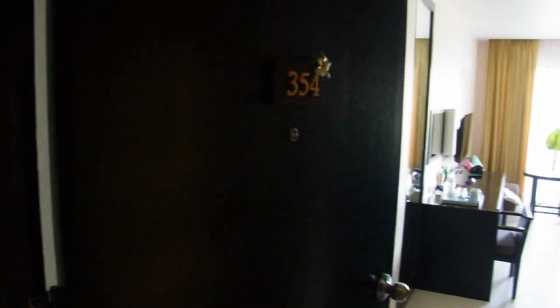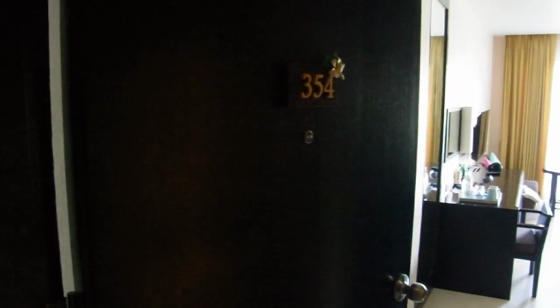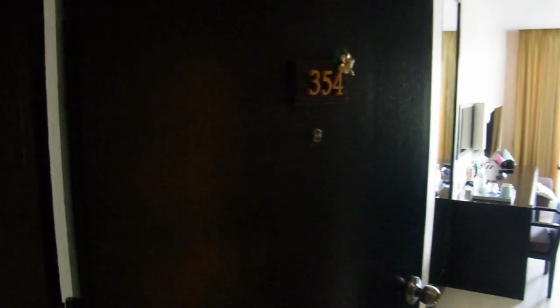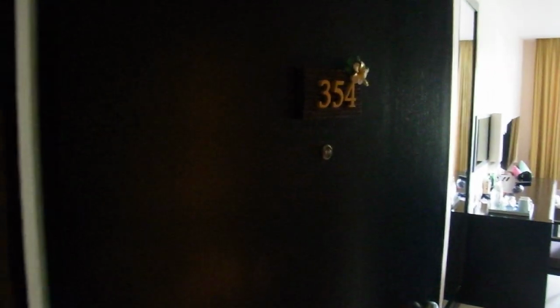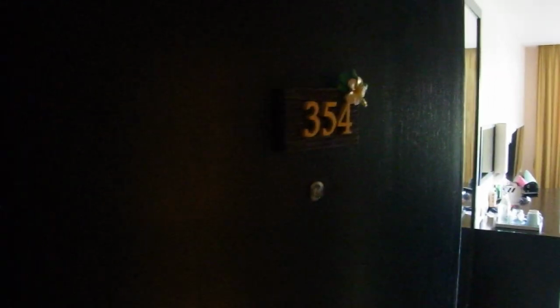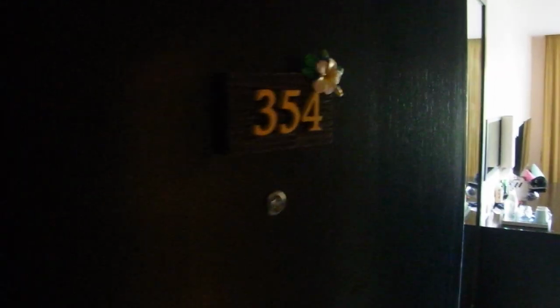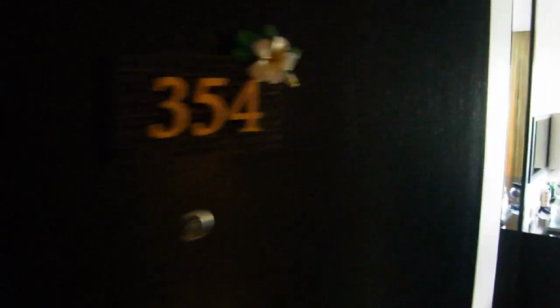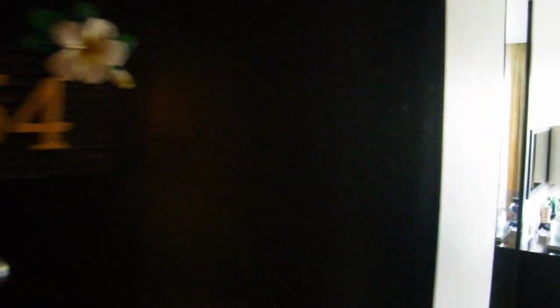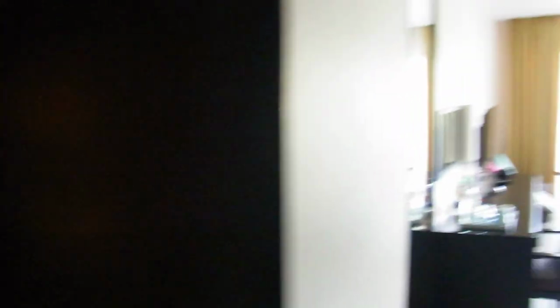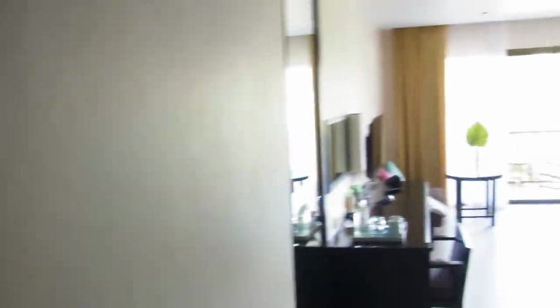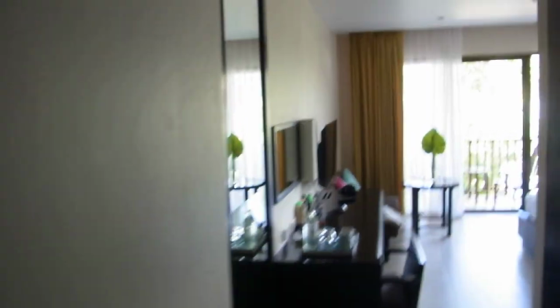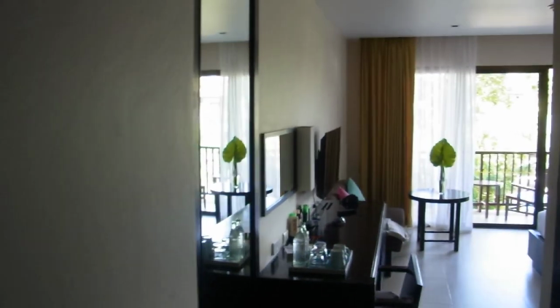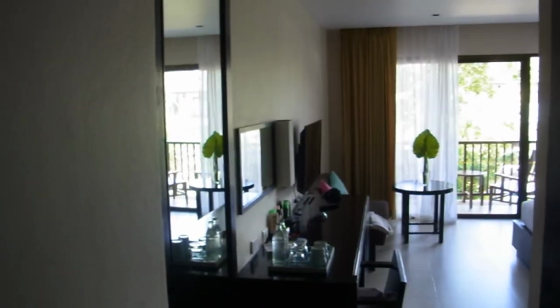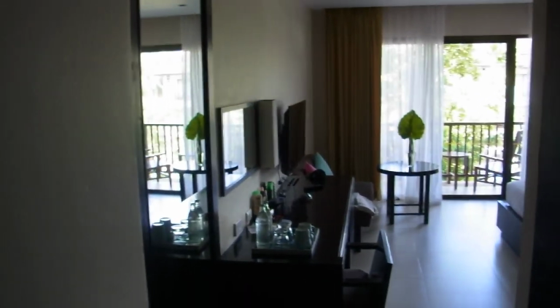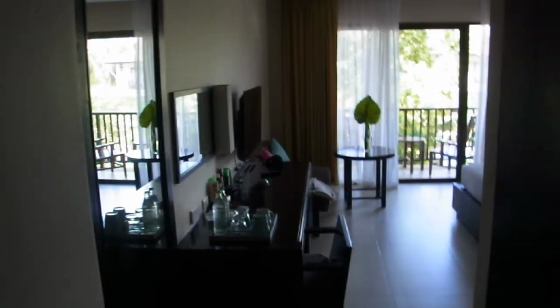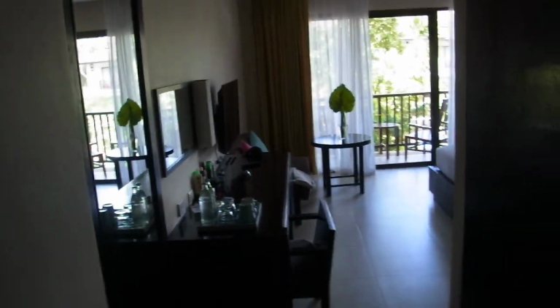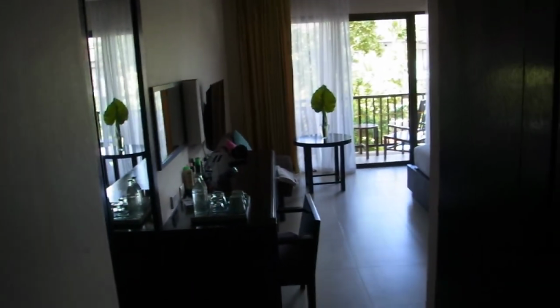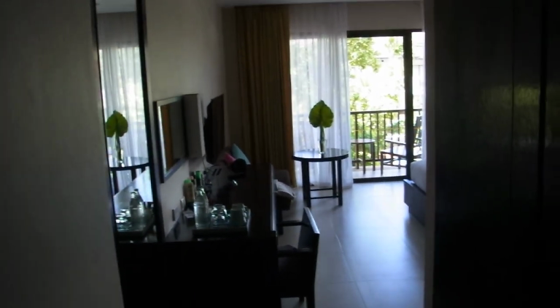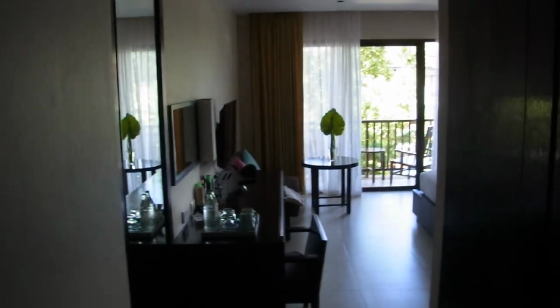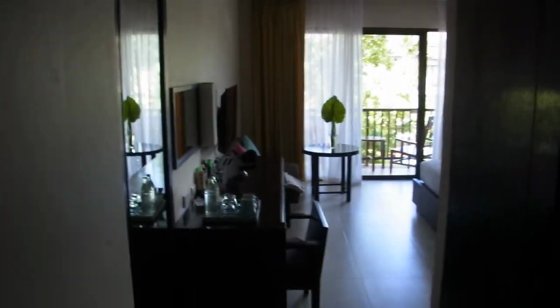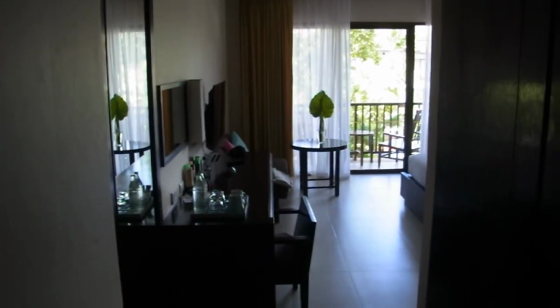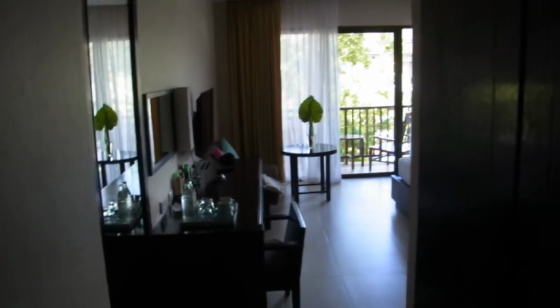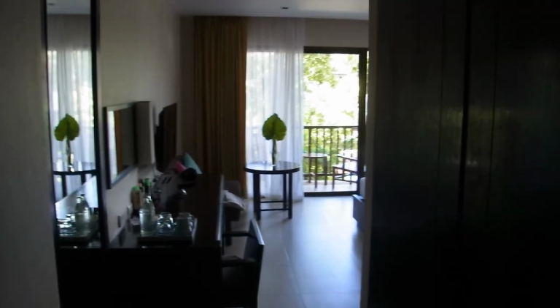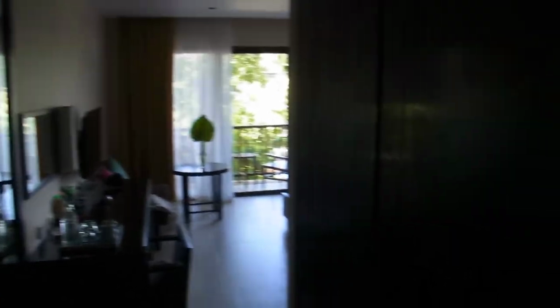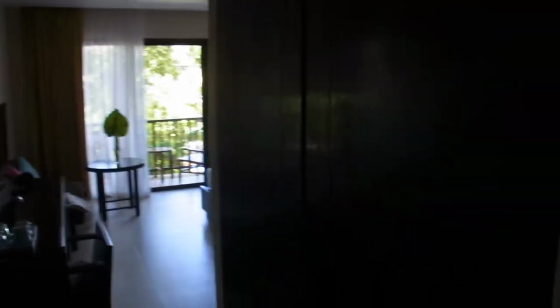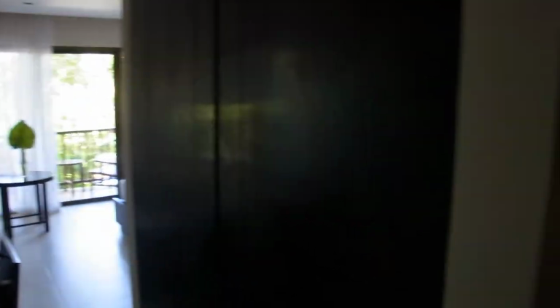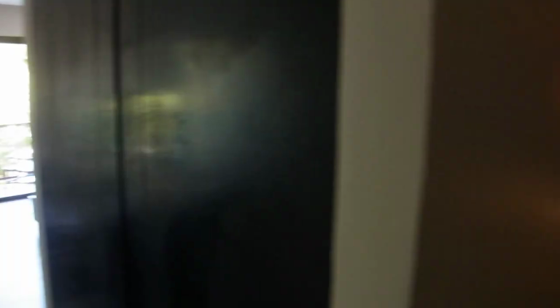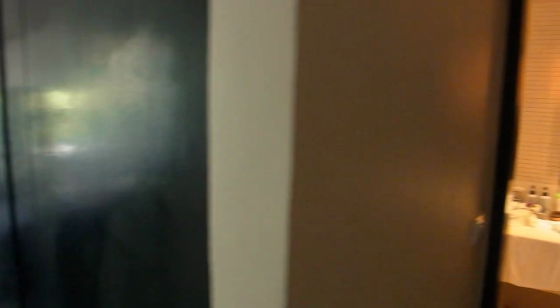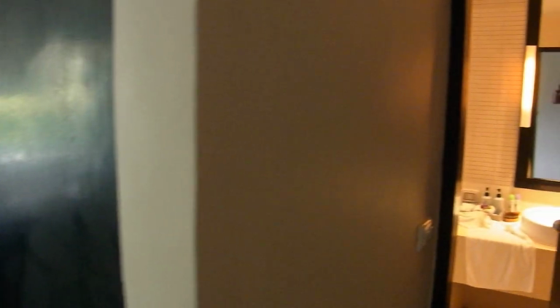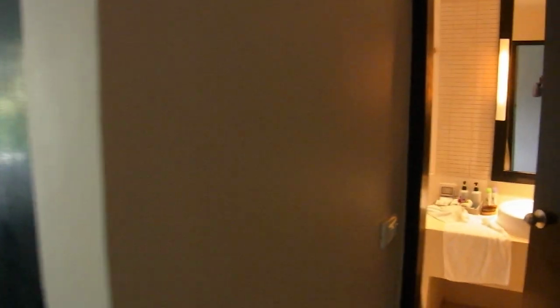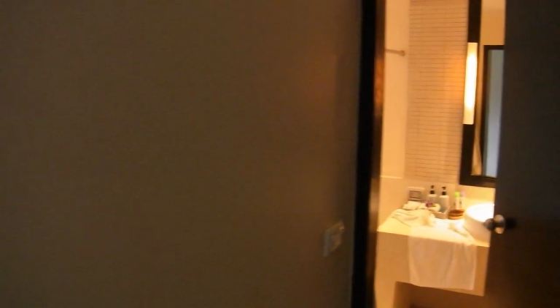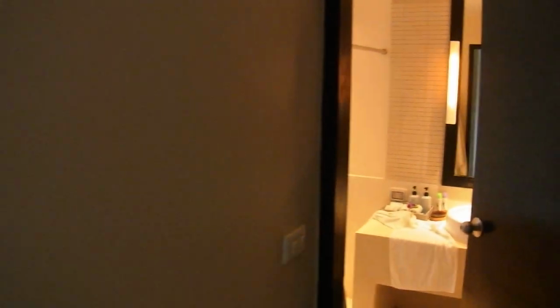We're at room 354 of the Apsower Resort. I'll just take you on a tour of the room. This is a superior room, which is the entry level room.